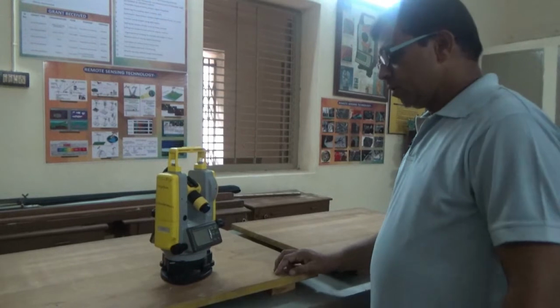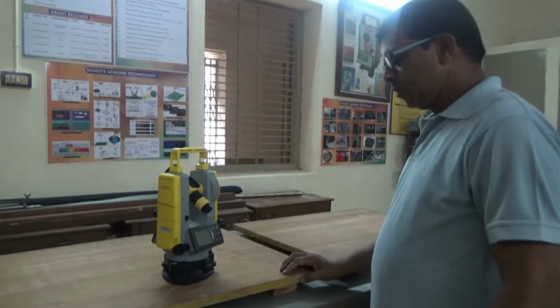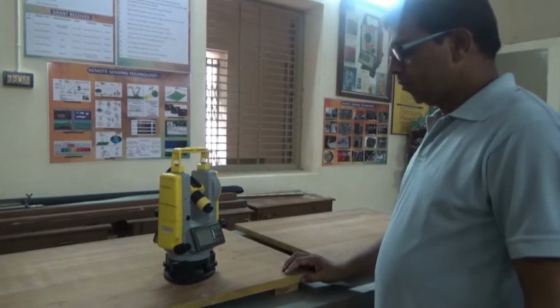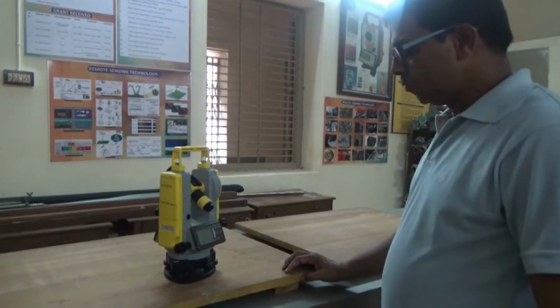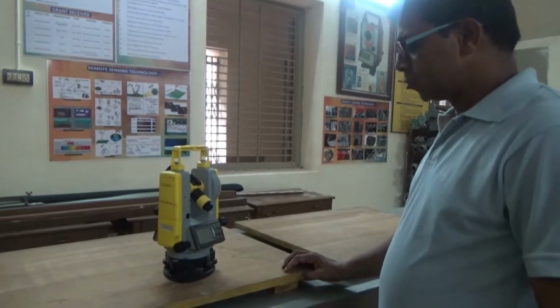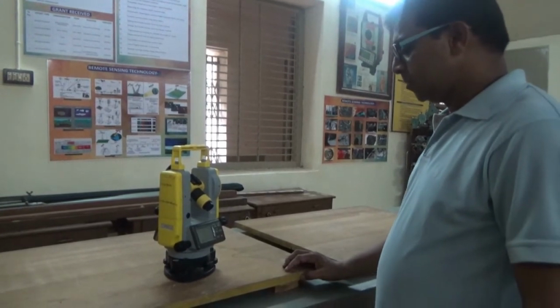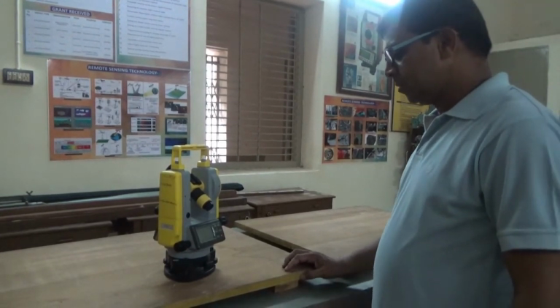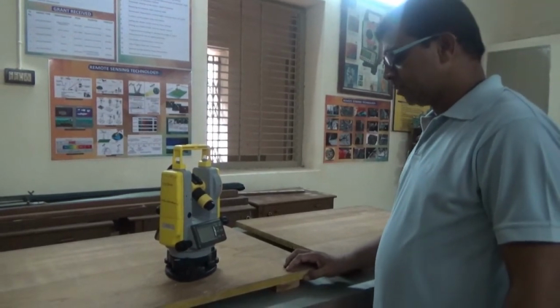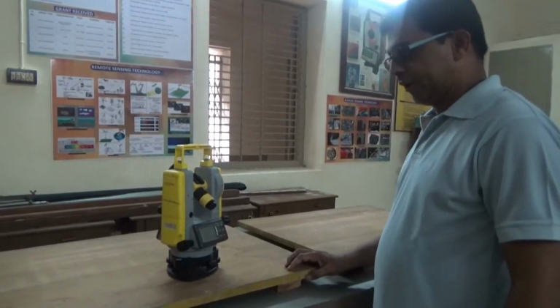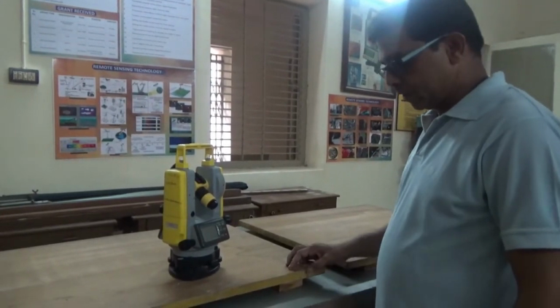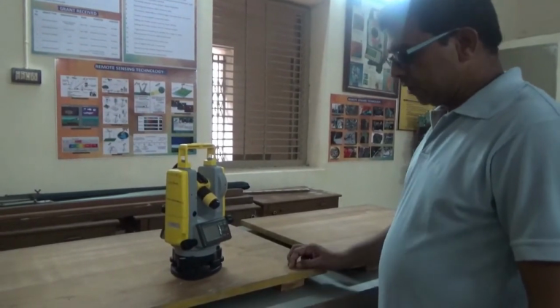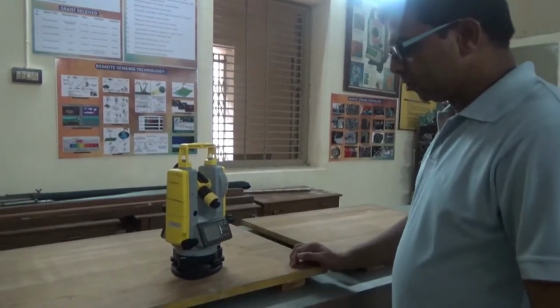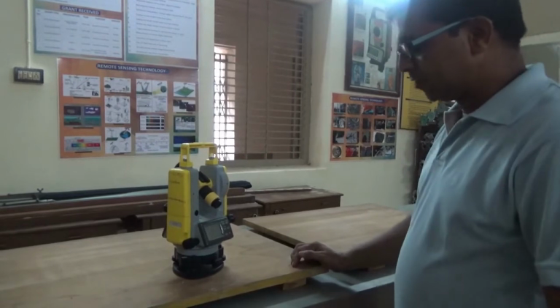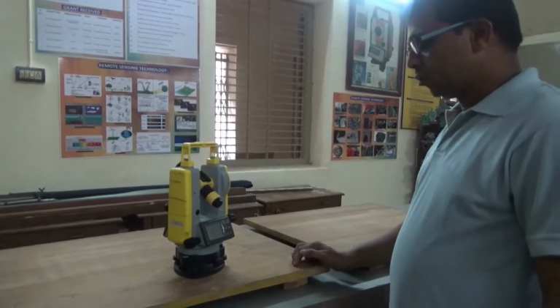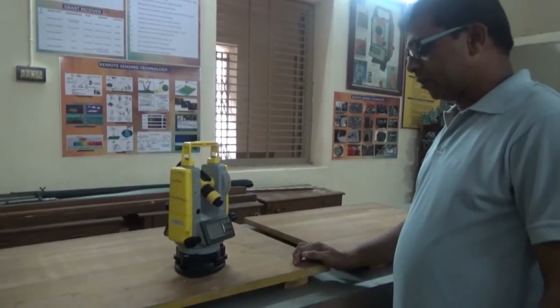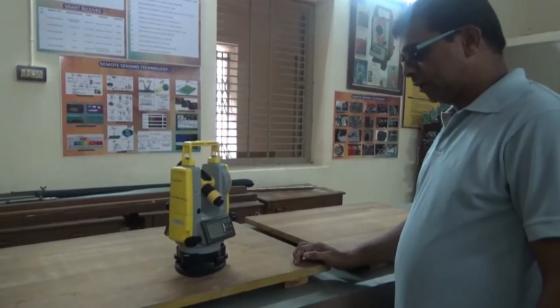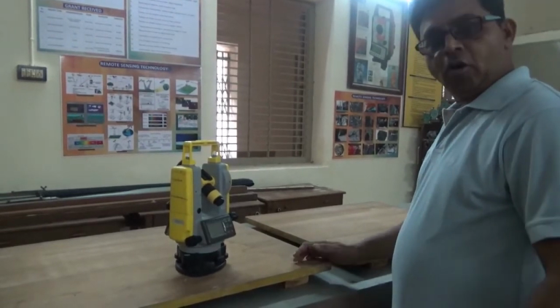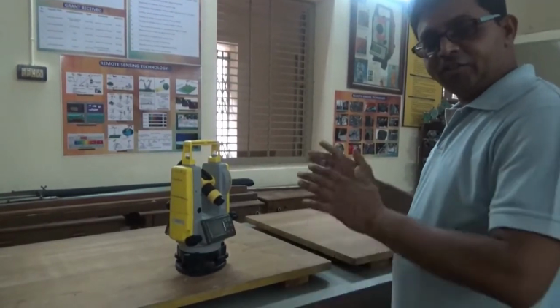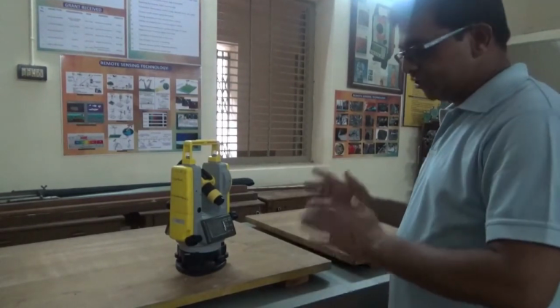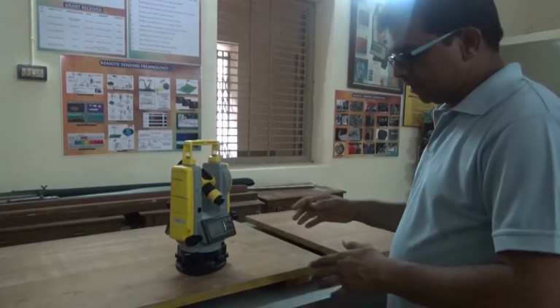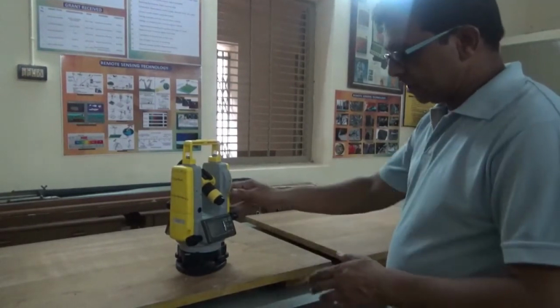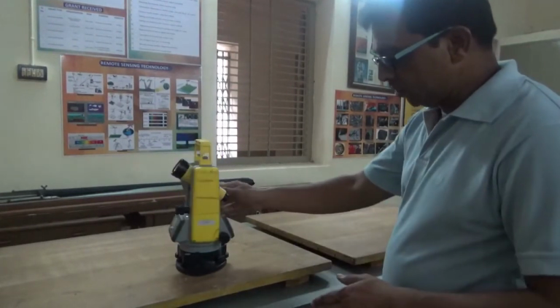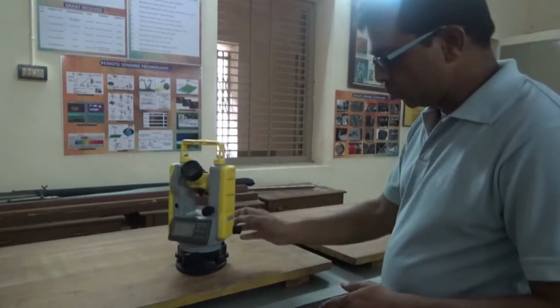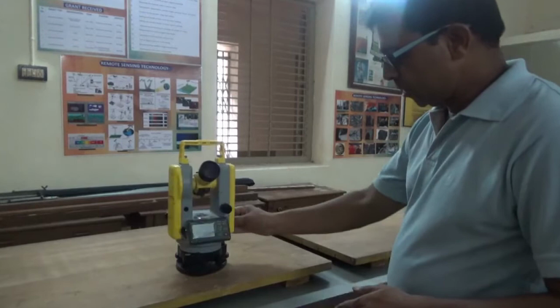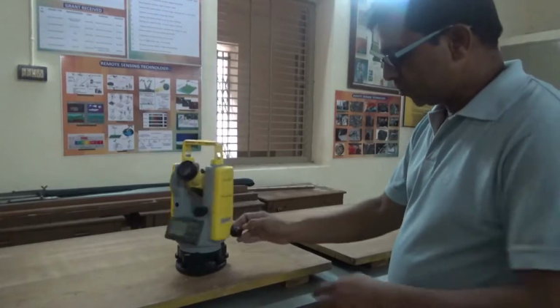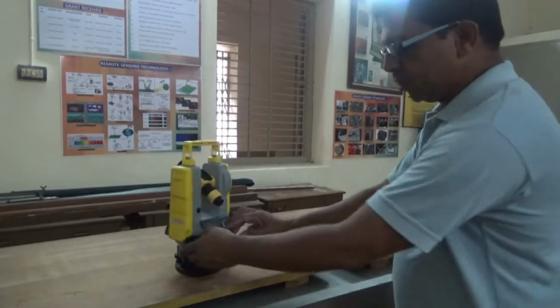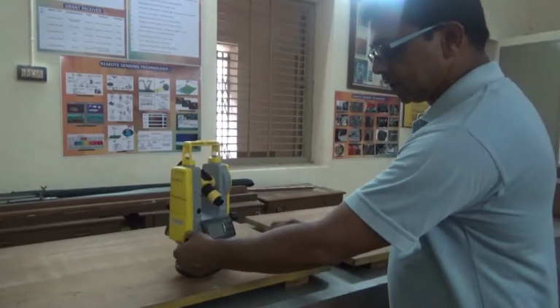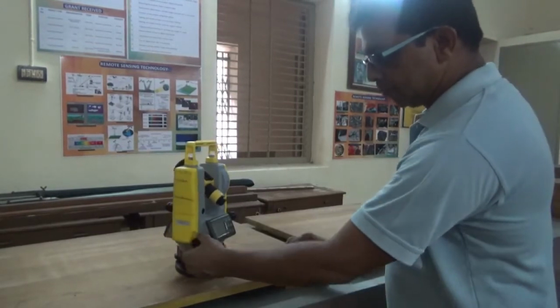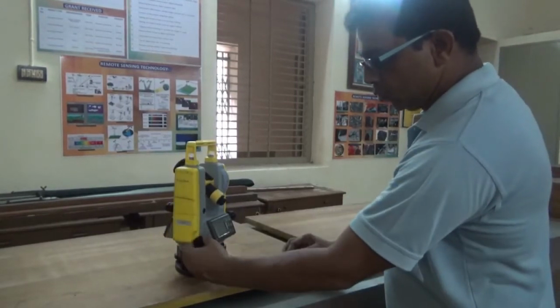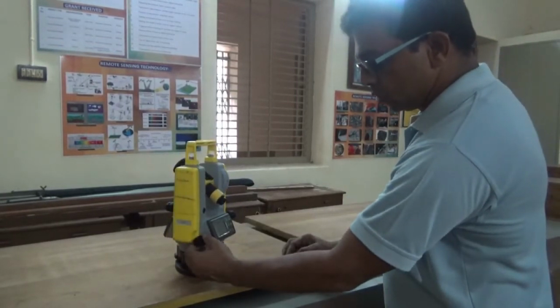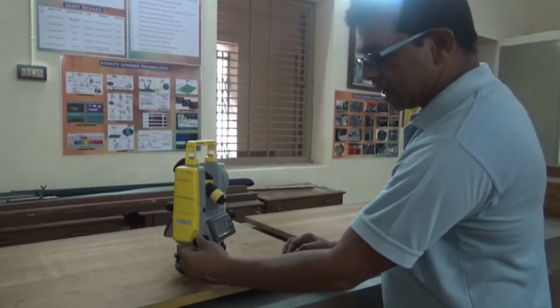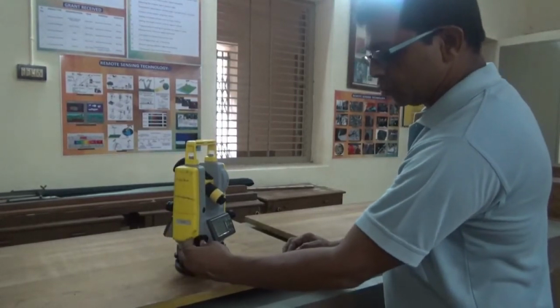Today we will demo the instrument that is the digital theodolite. The digital theodolite is similar to the vernier theodolite; the only difference is that there is only one motion, hence only one clamp screw and slow motion screw.